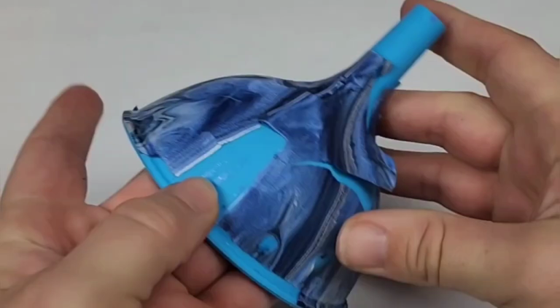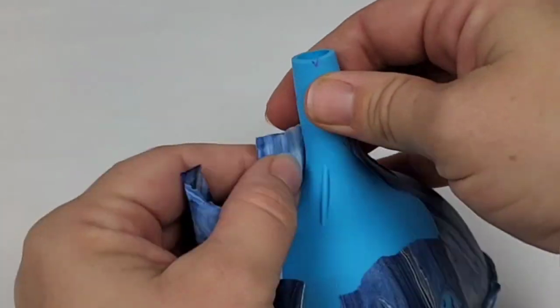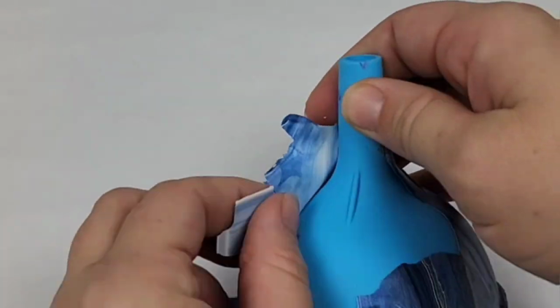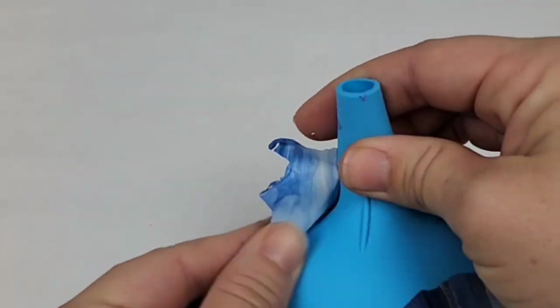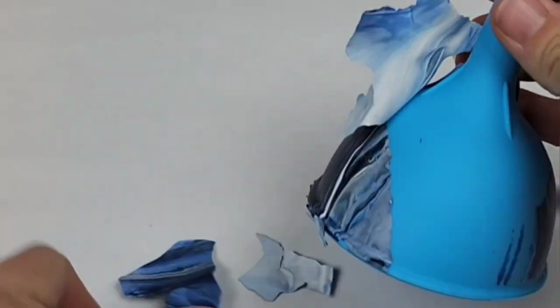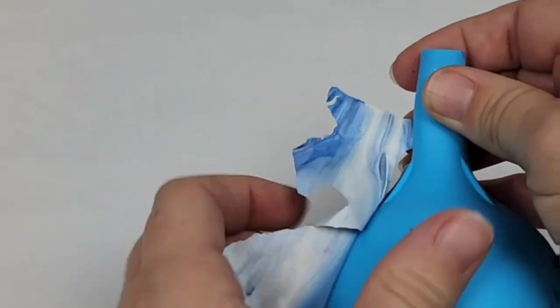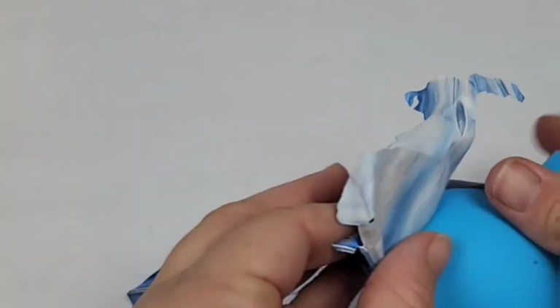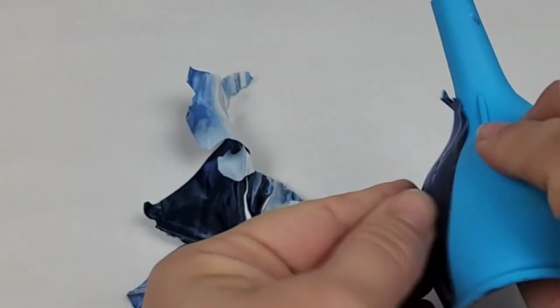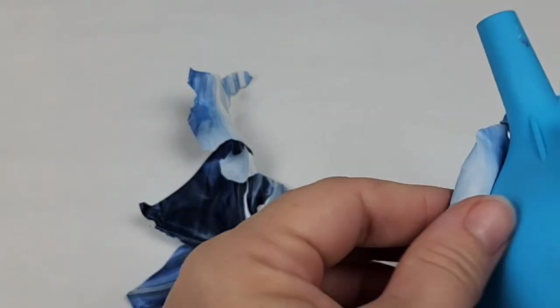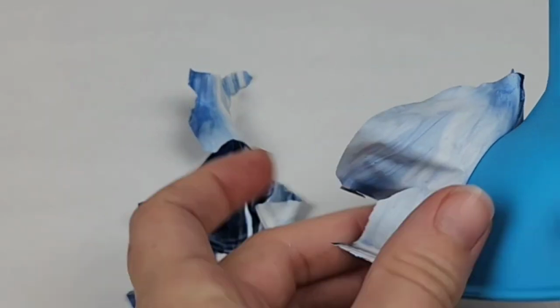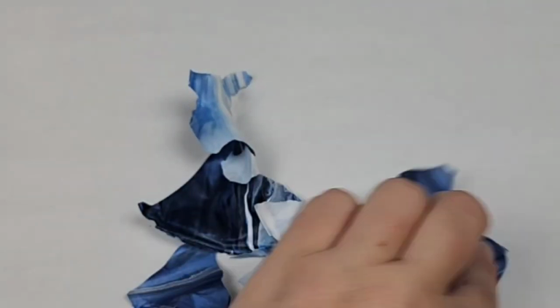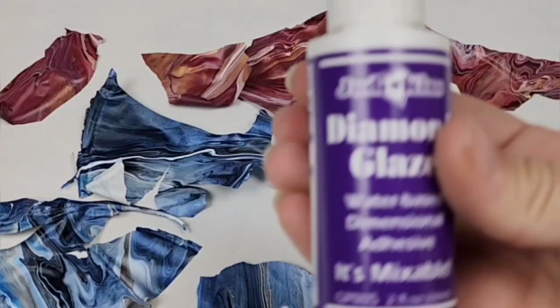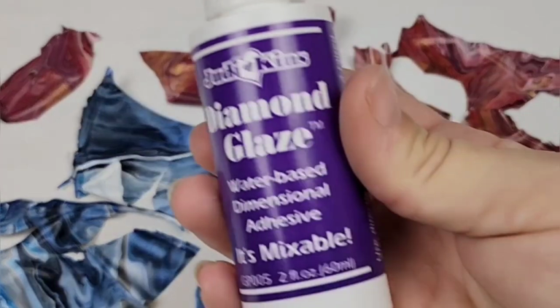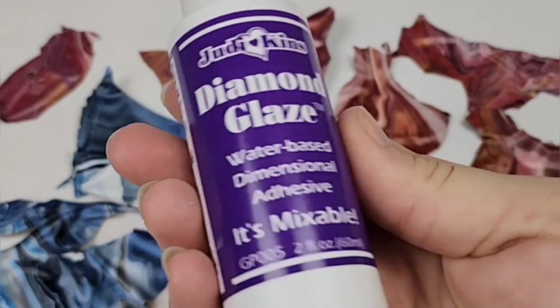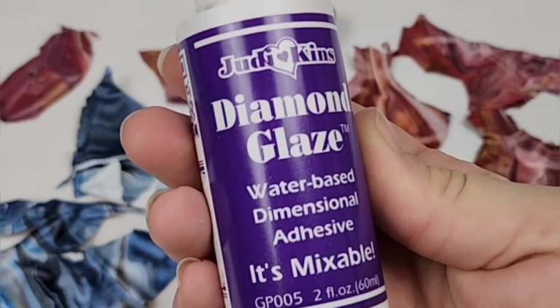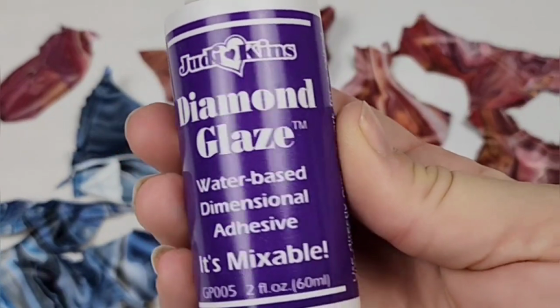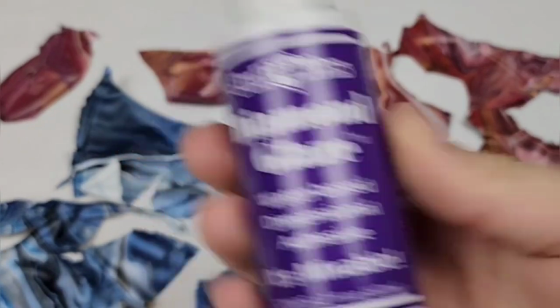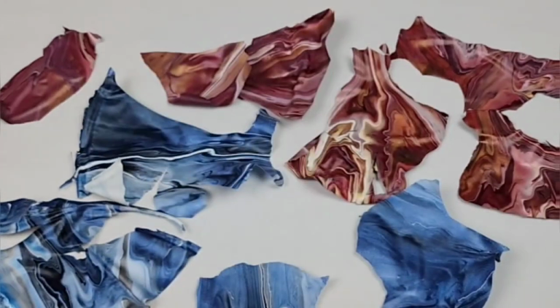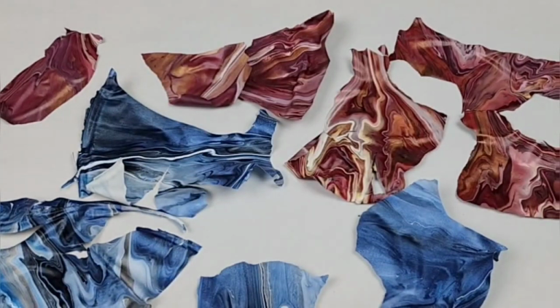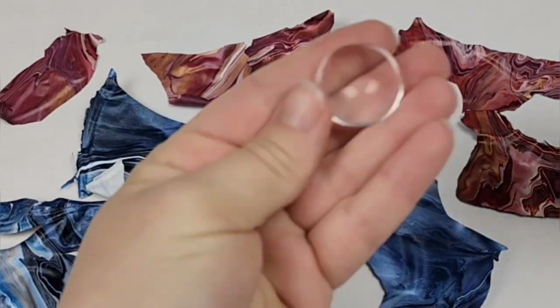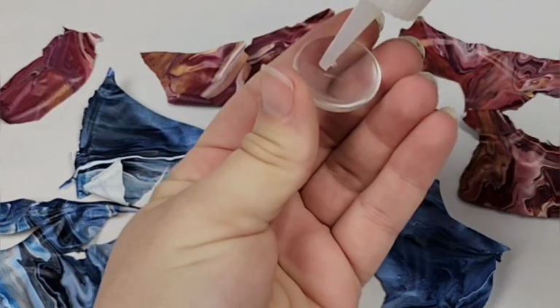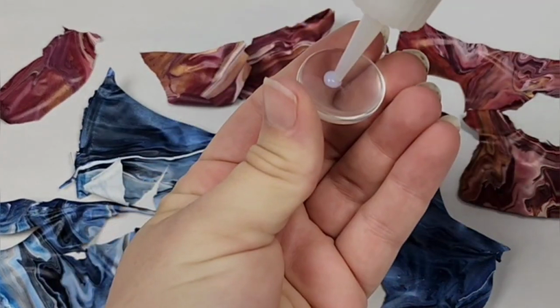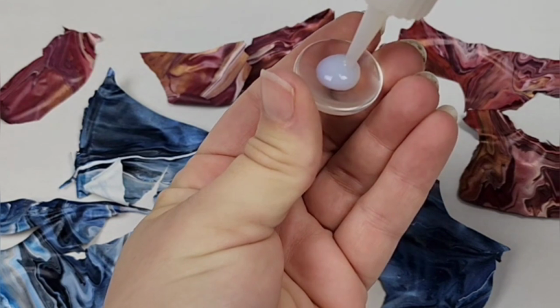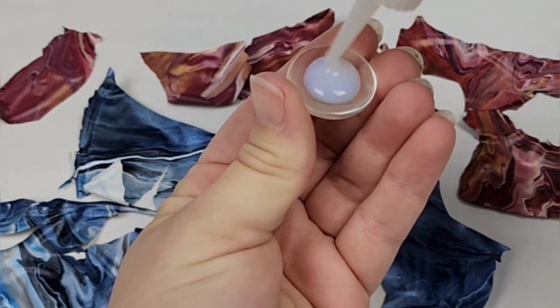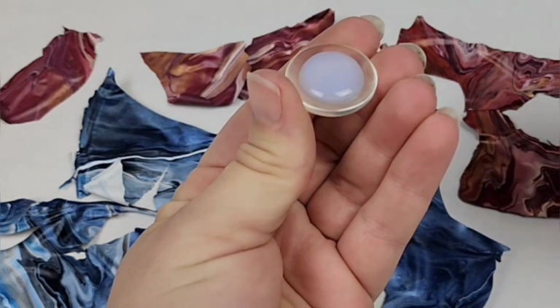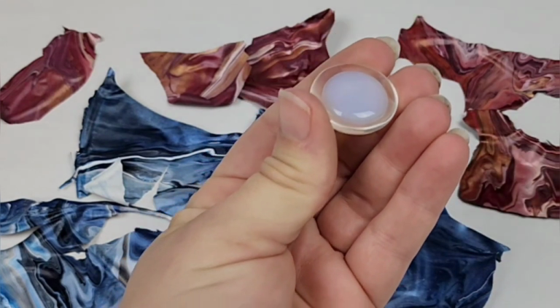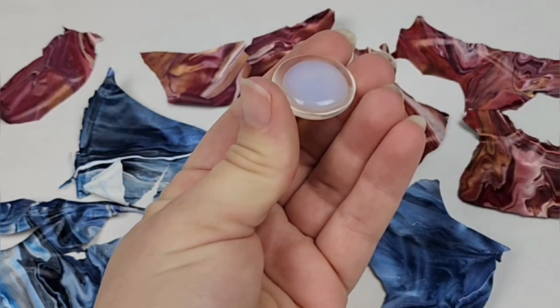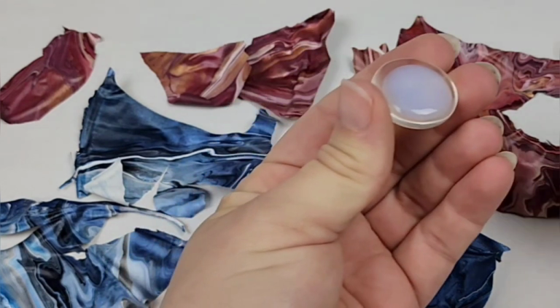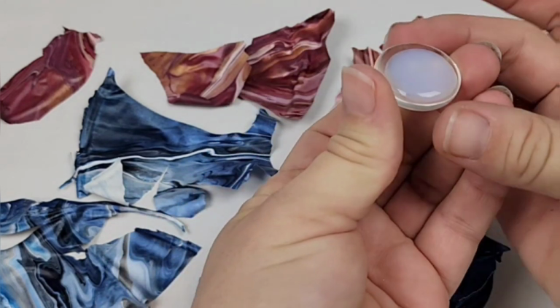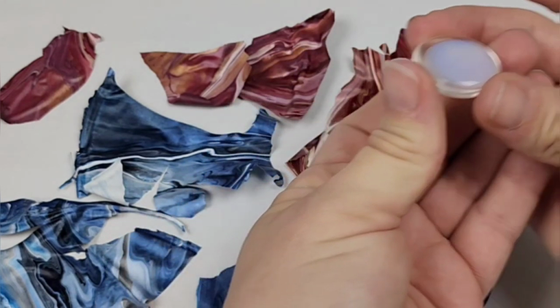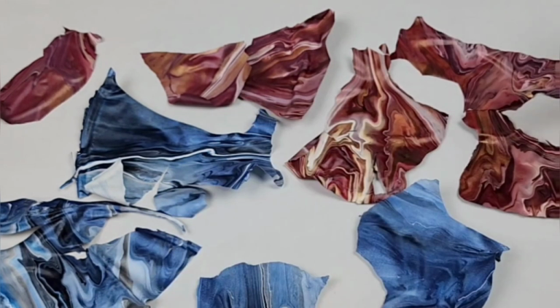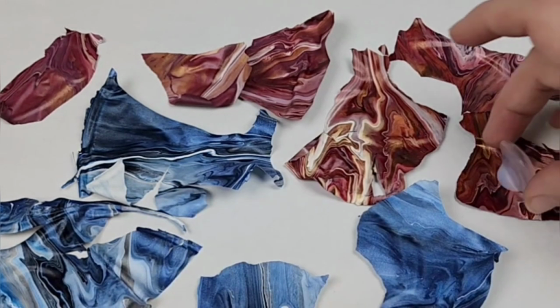Around the same time, I also did some blue ornaments. So here's me peeling the skins off from those. And then I used some diamond glaze to glue the glass pieces on, and I made these skins into necklaces.